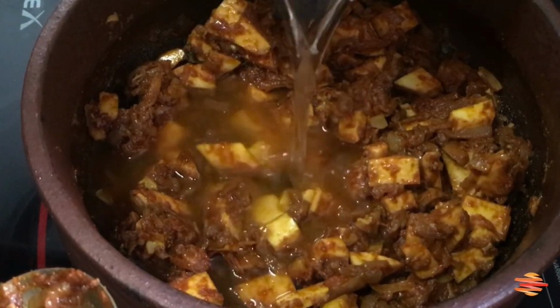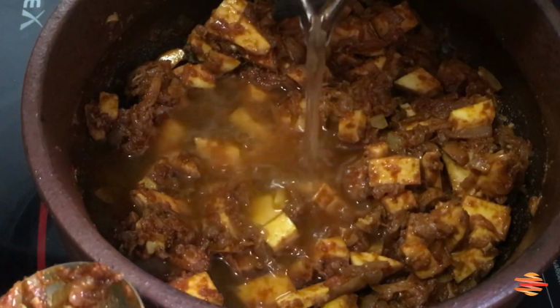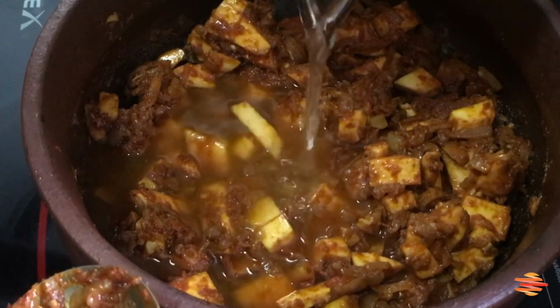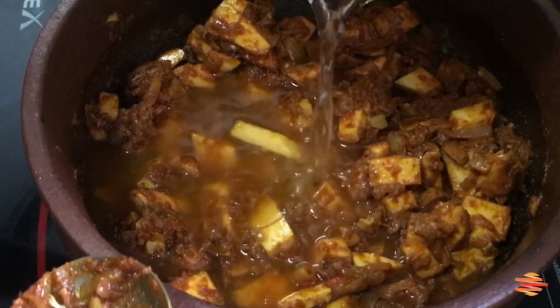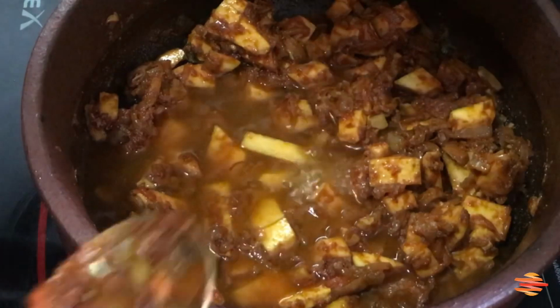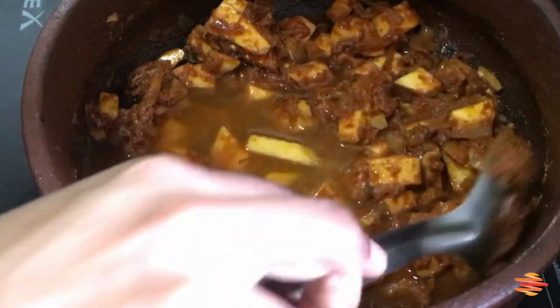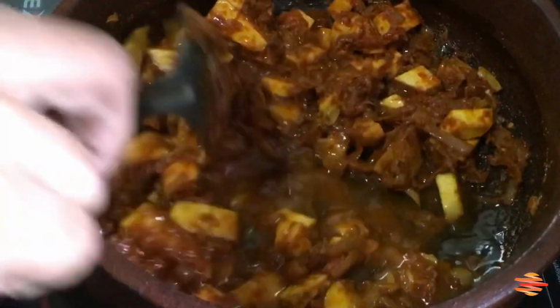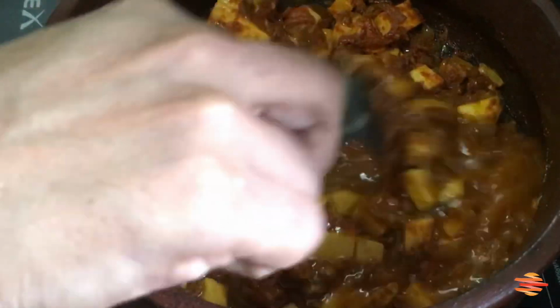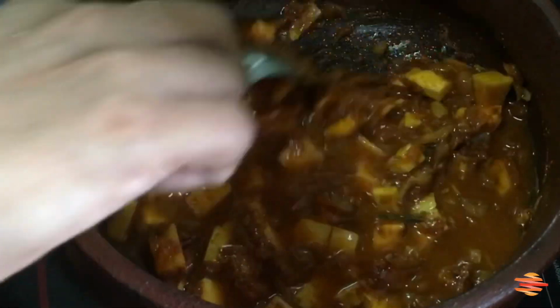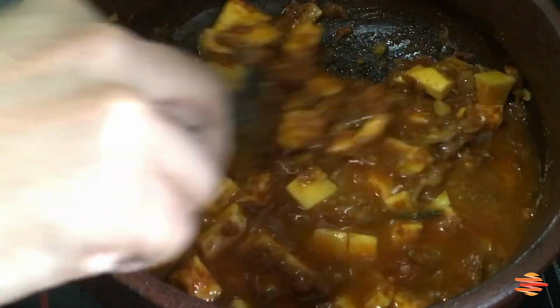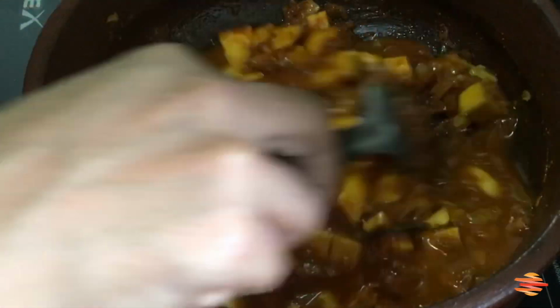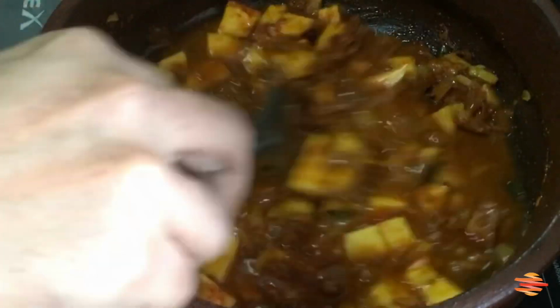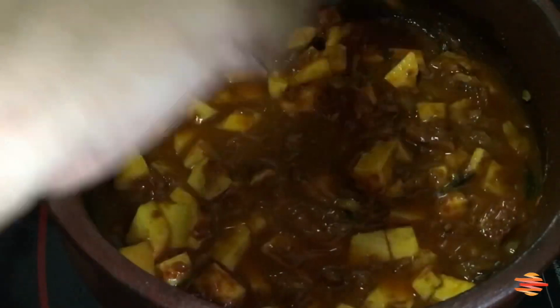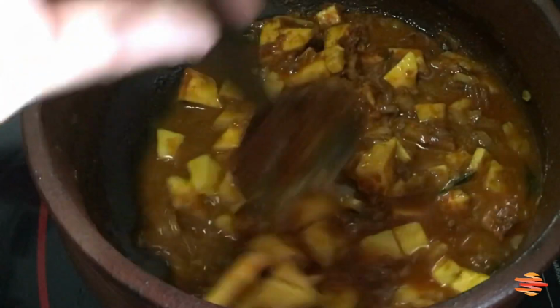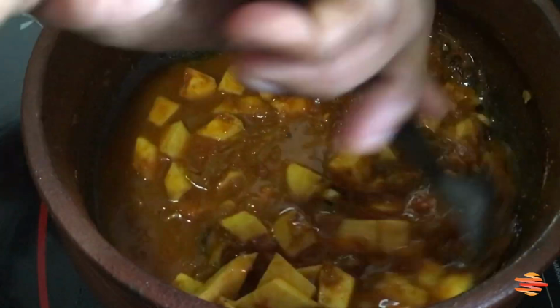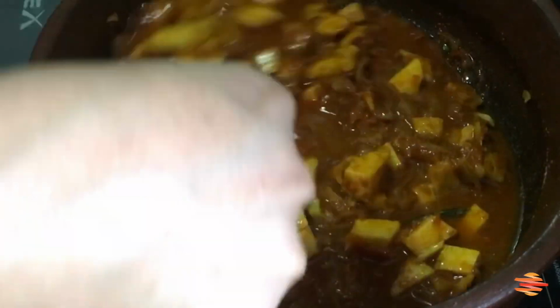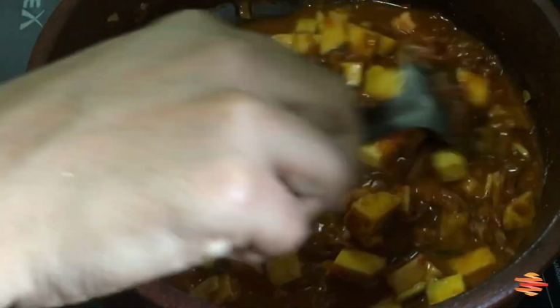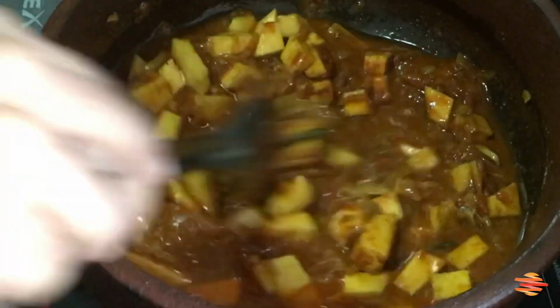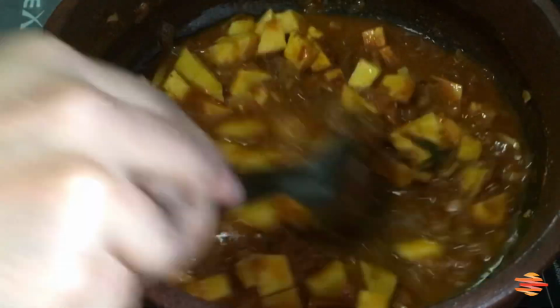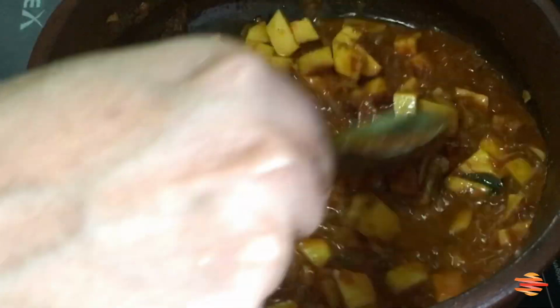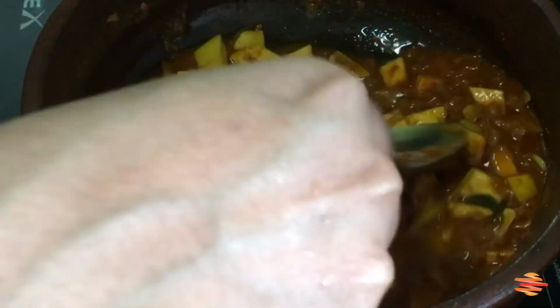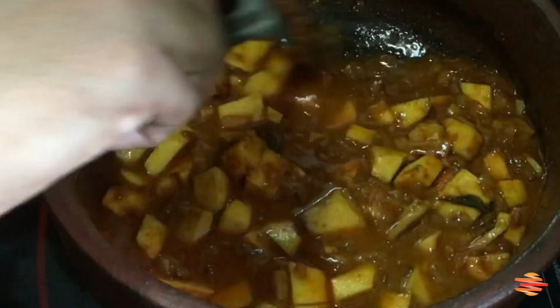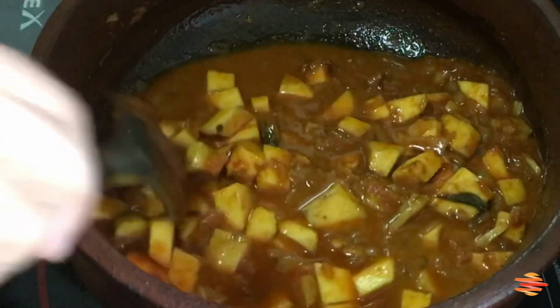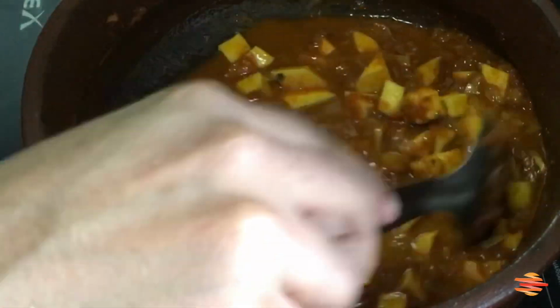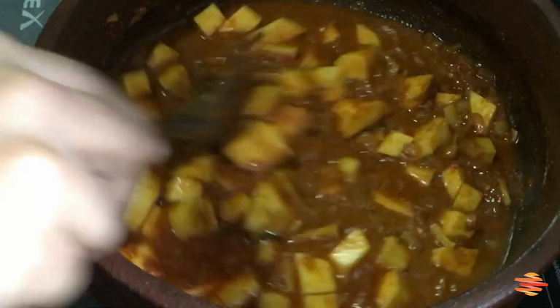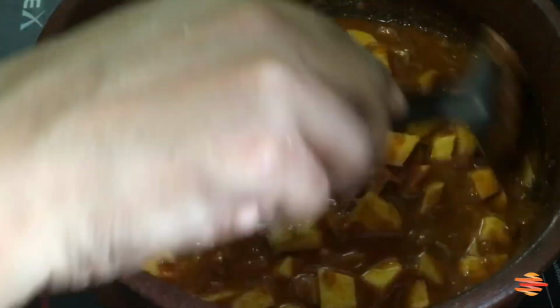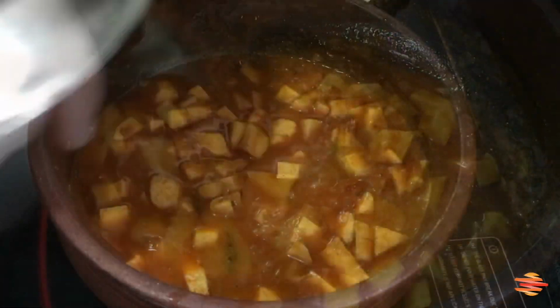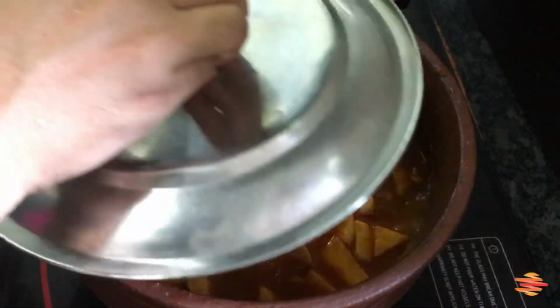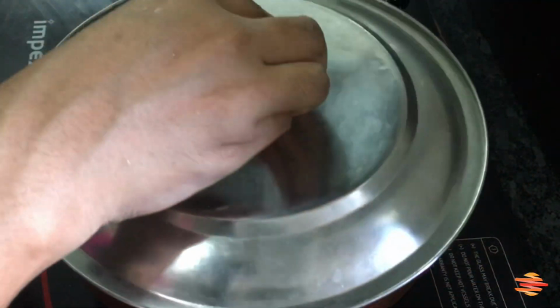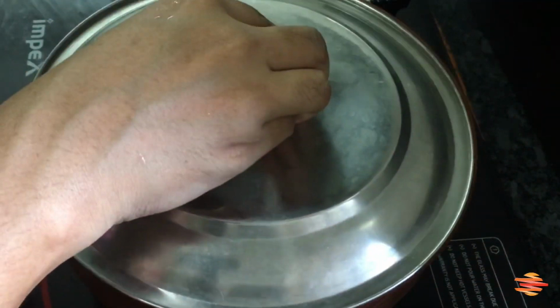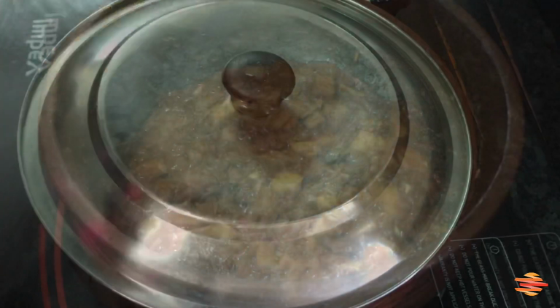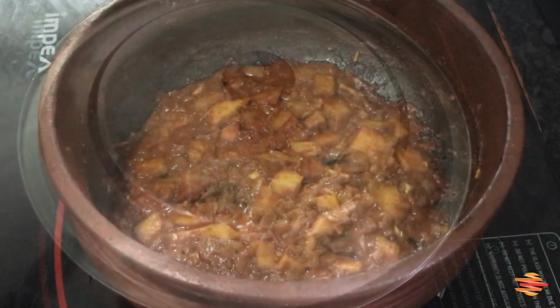It's very easy to eat. This is a nice taste. I'm going to cook it on a medium flame.